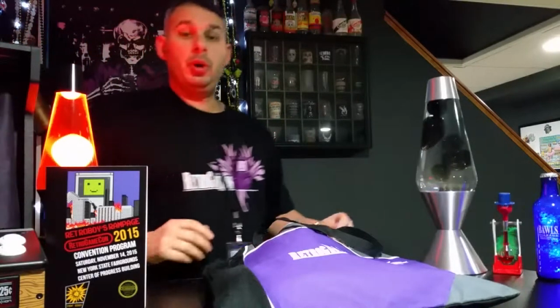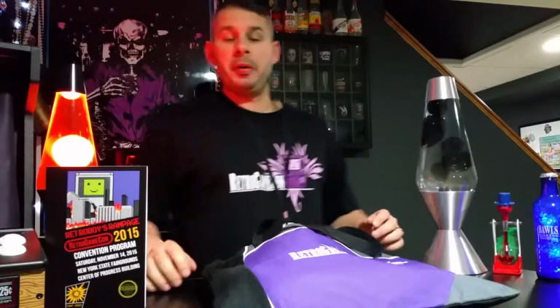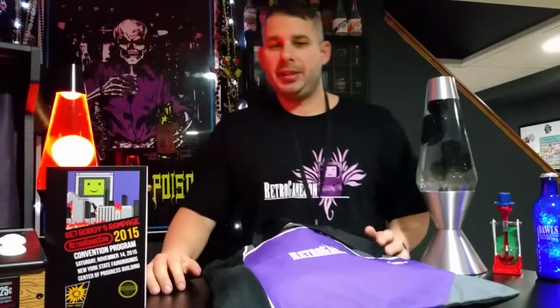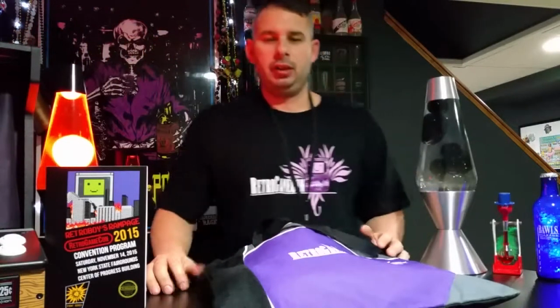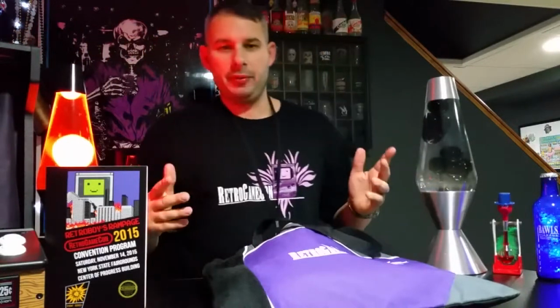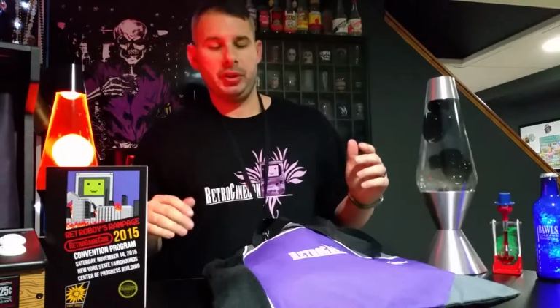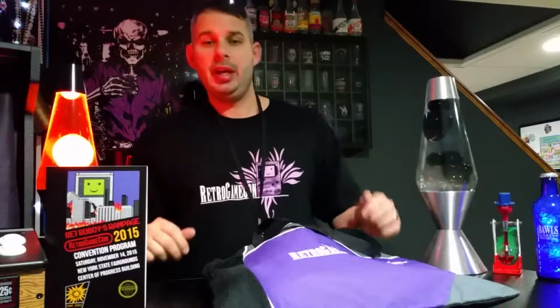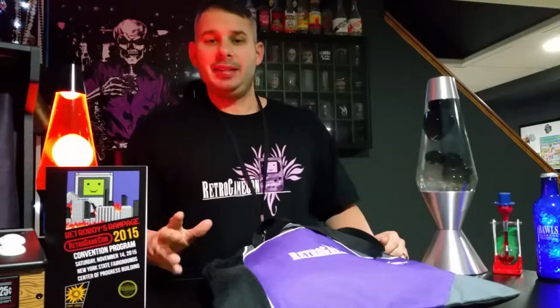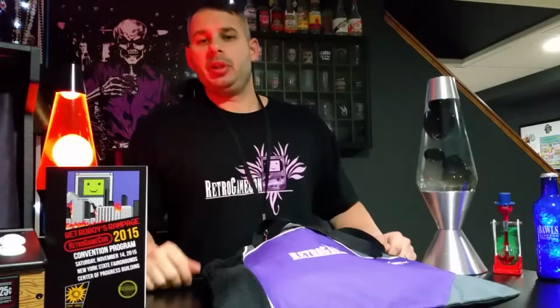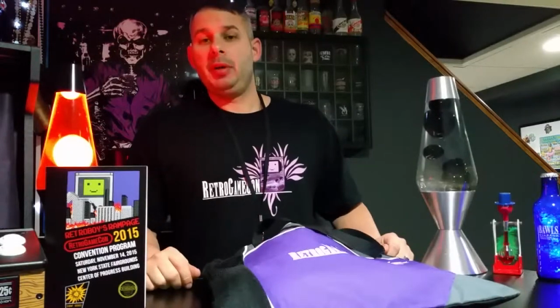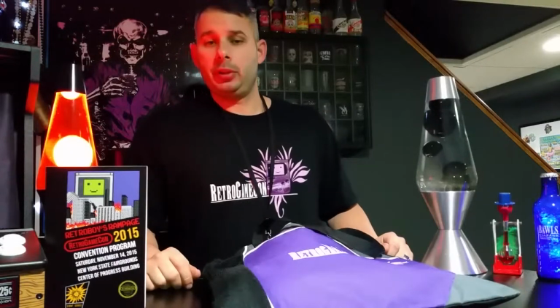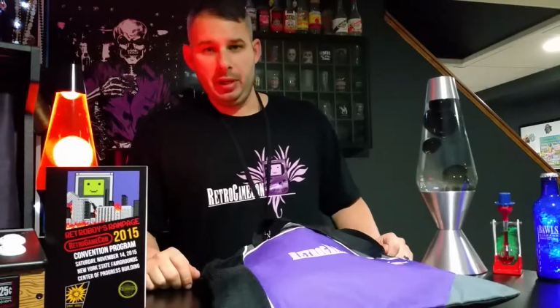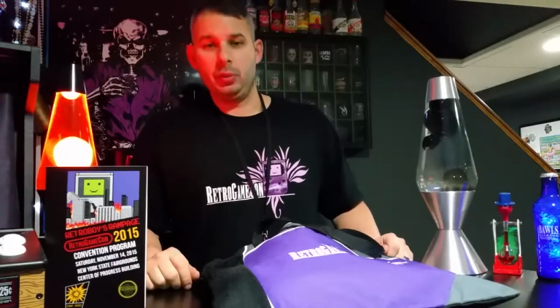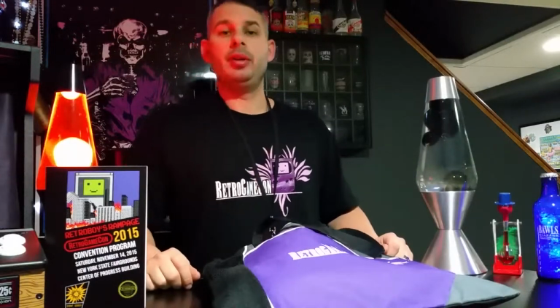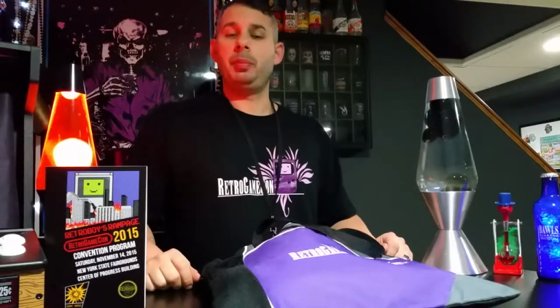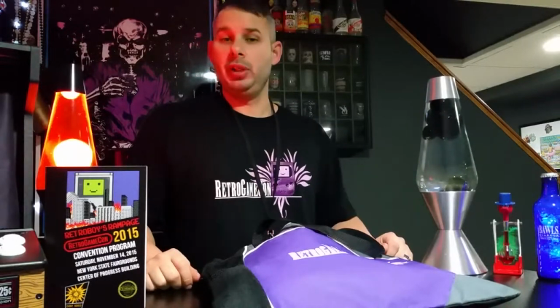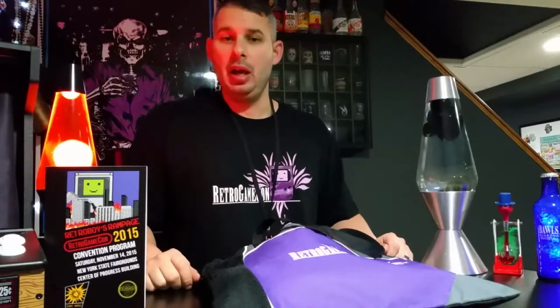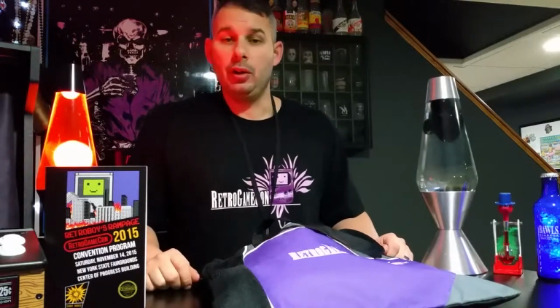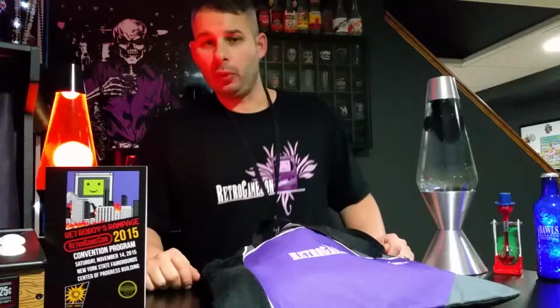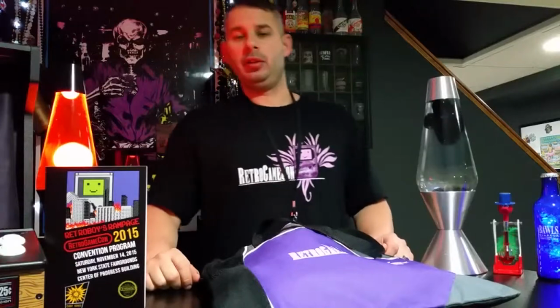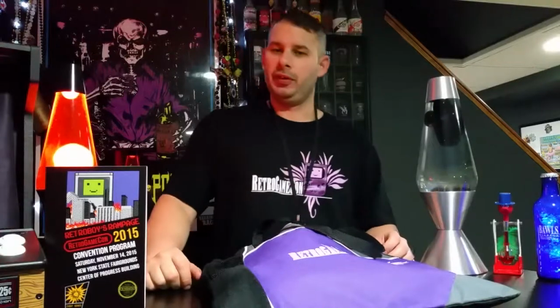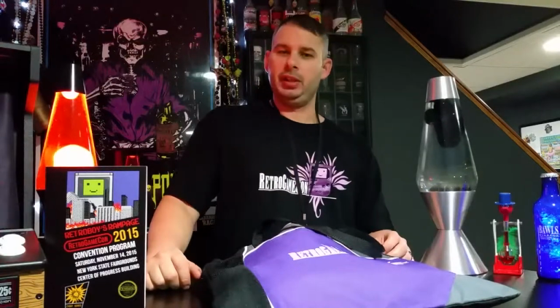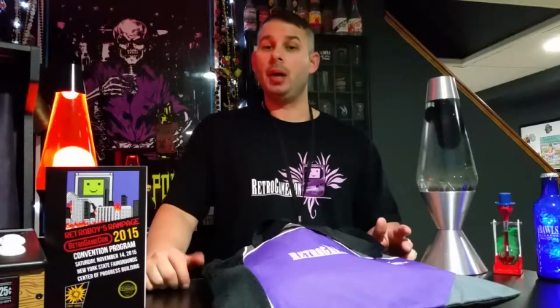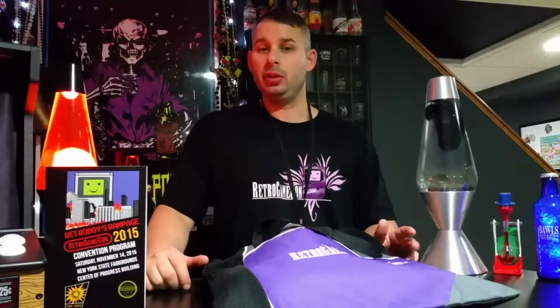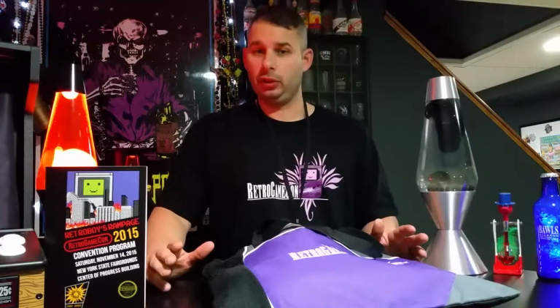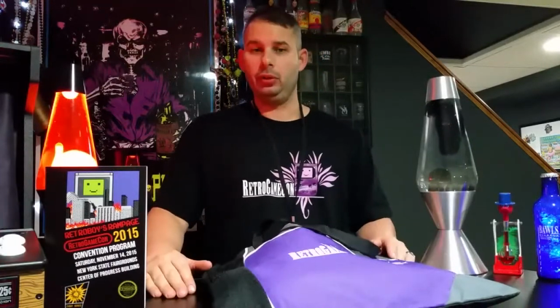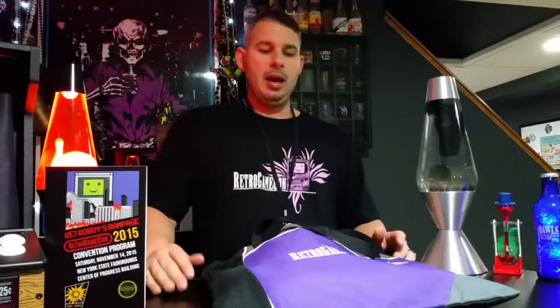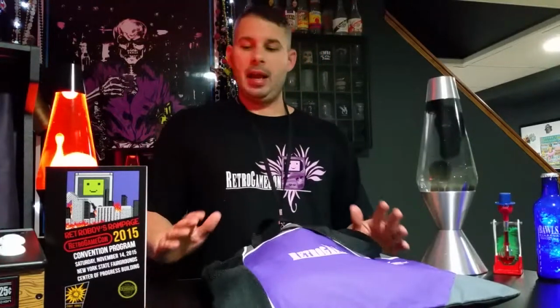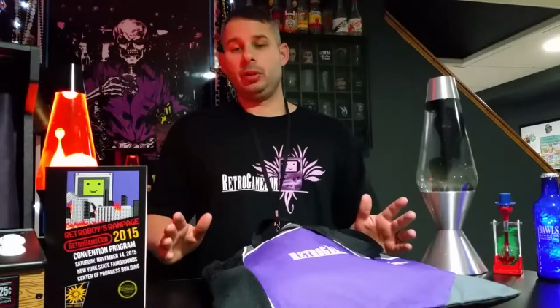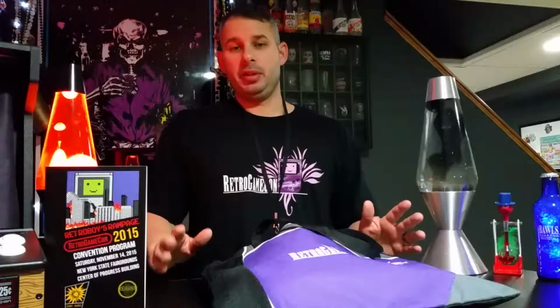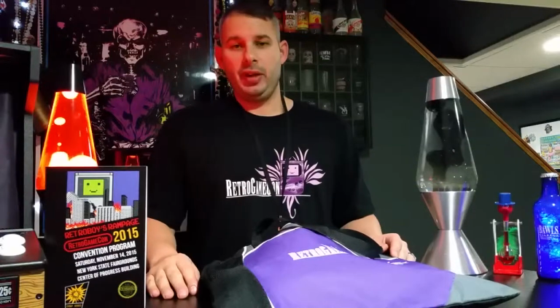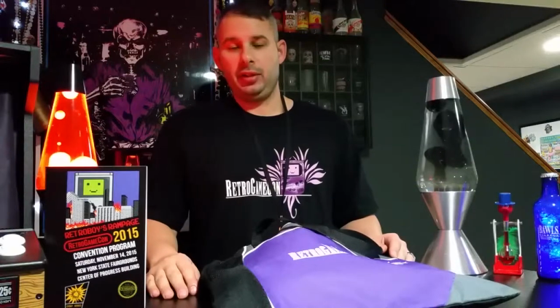Welcome everybody to Chaz's channel. I am Chaz, and today I'm going to talk to you about the Retro Game Con. It was held this past weekend, November 14th, 2015, in upstate New York in Syracuse, and I'm going to show you some of the stuff that I got there.